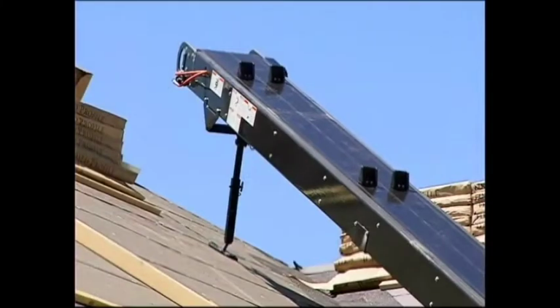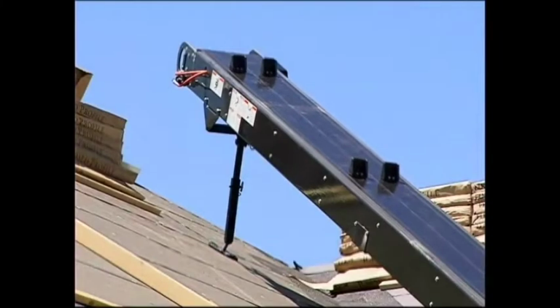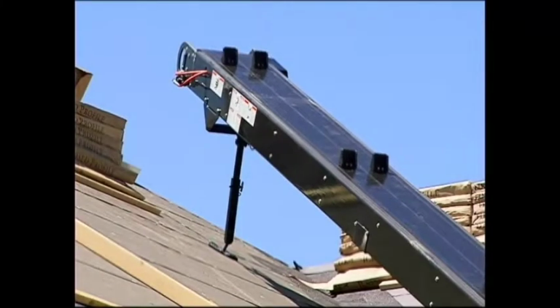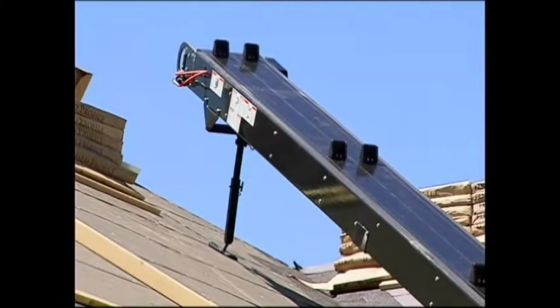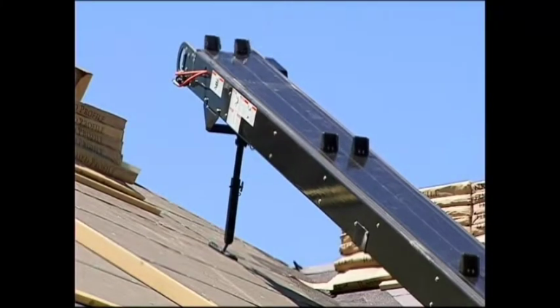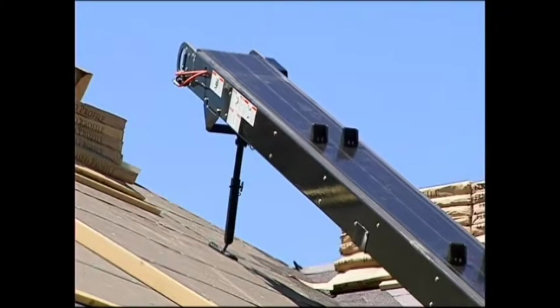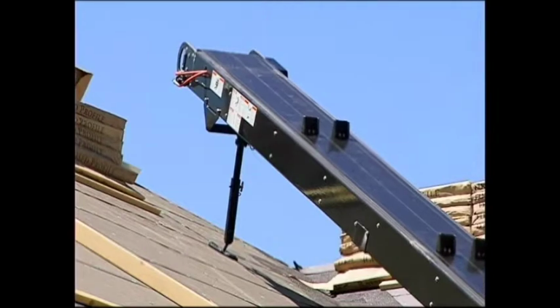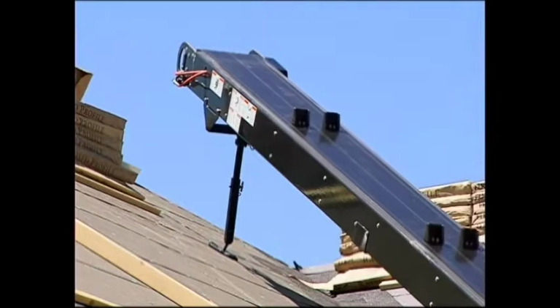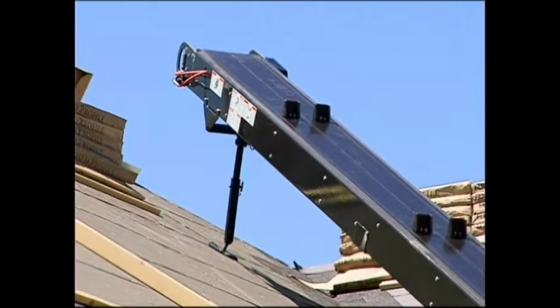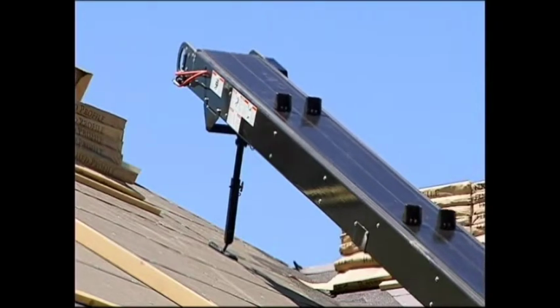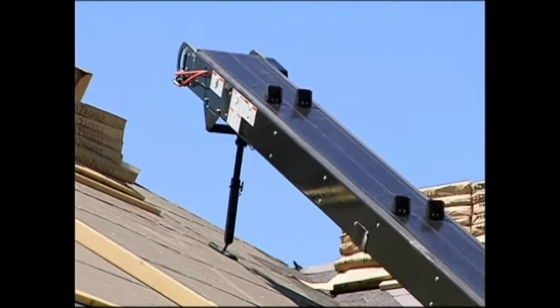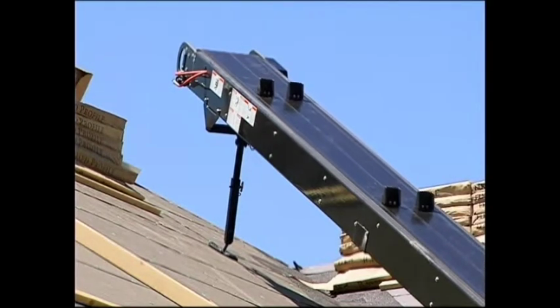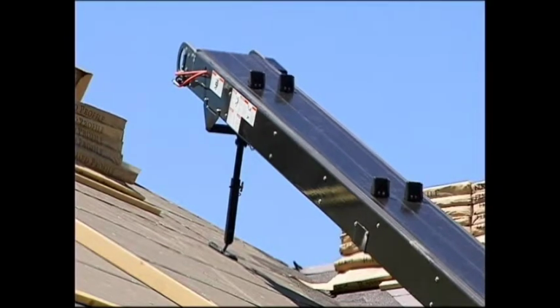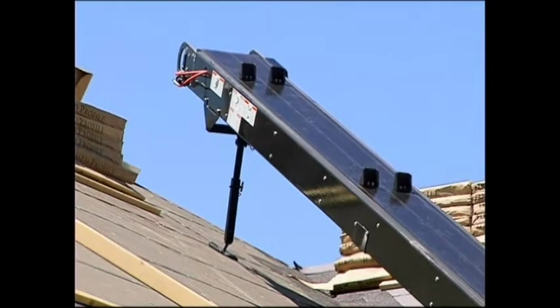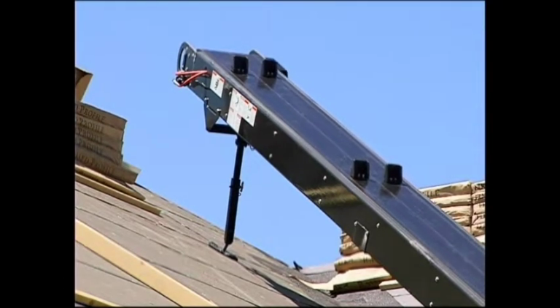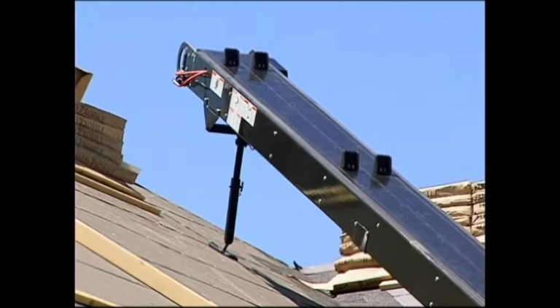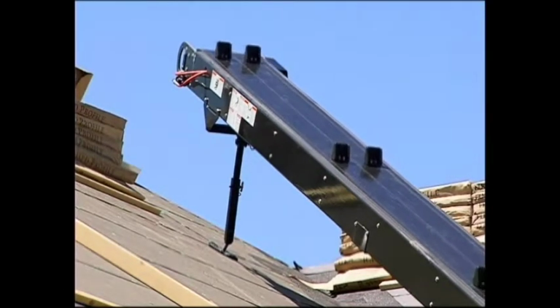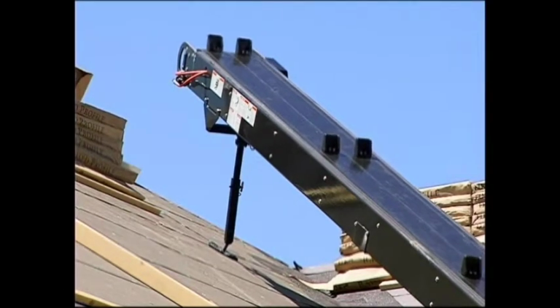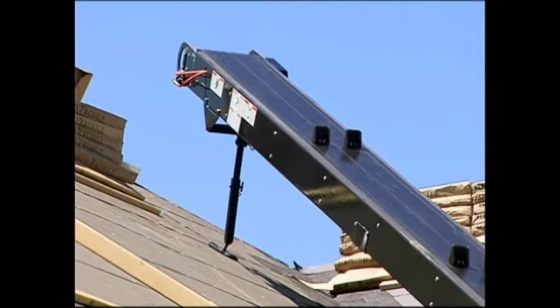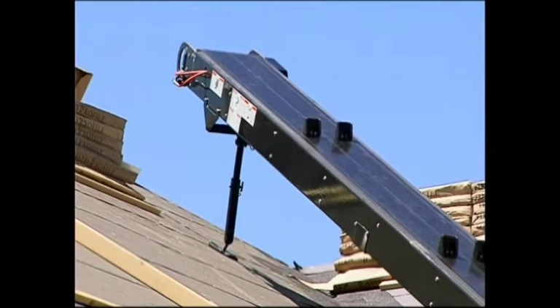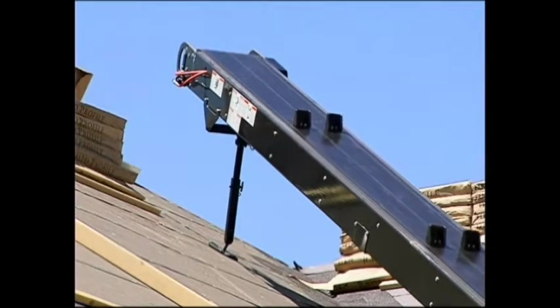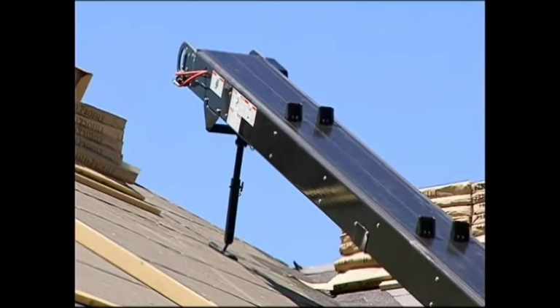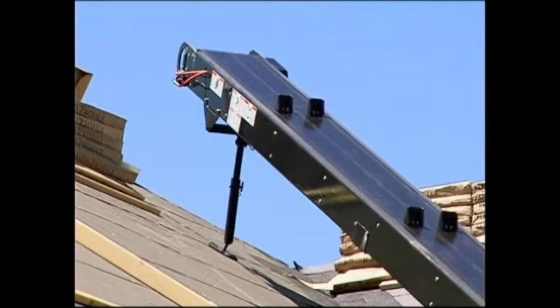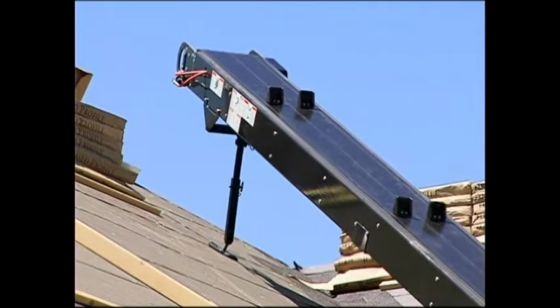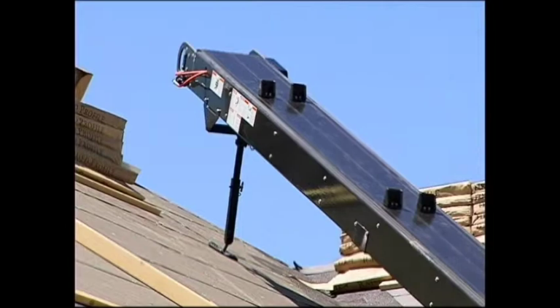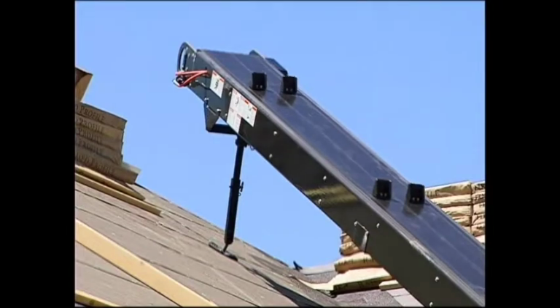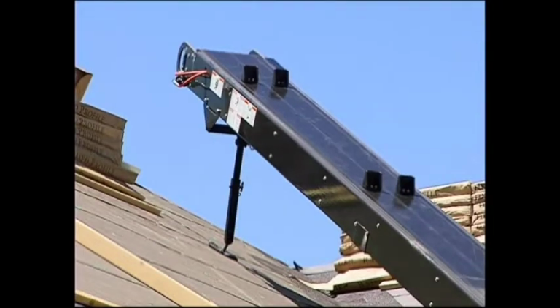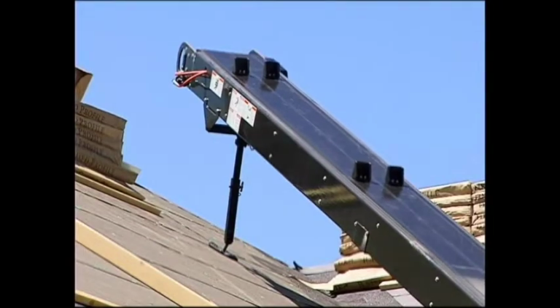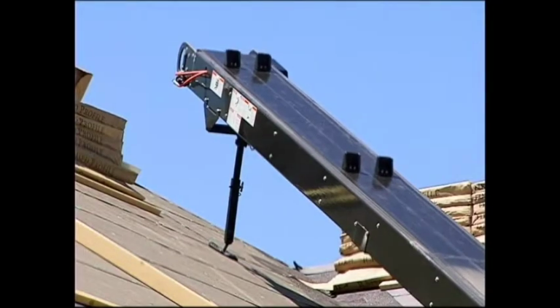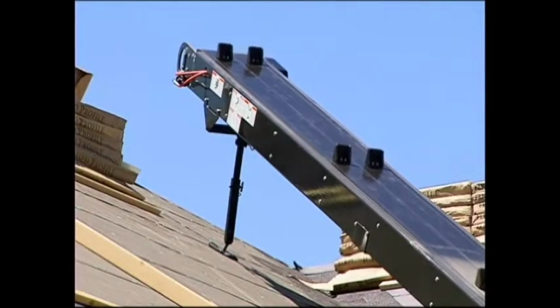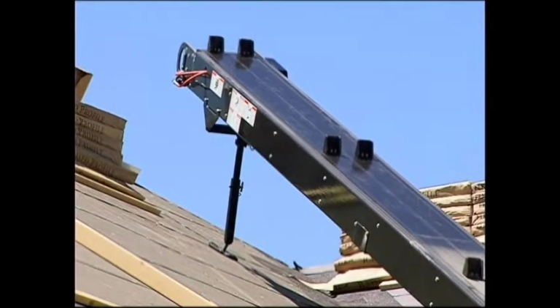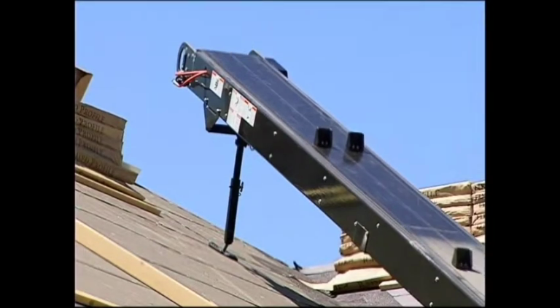When all material has been loaded onto the rooftop, shut the conveyor belt safety on-off control to the off position before leaving the rooftop.